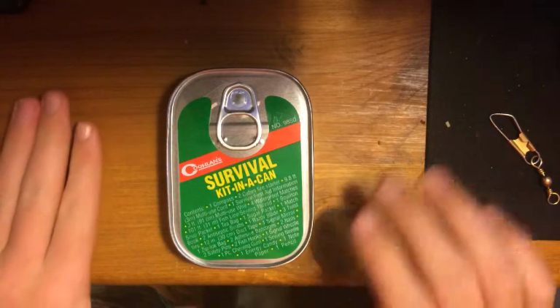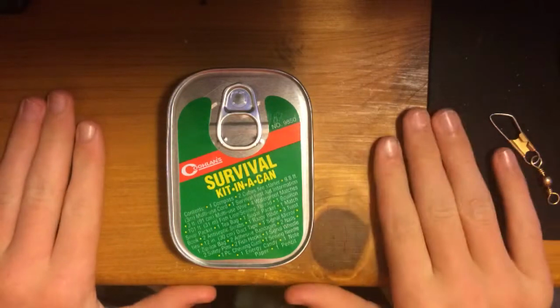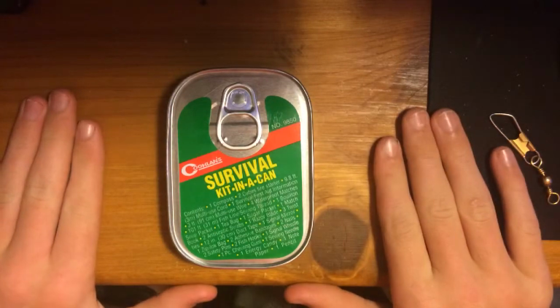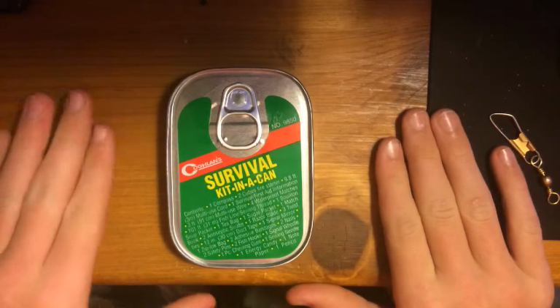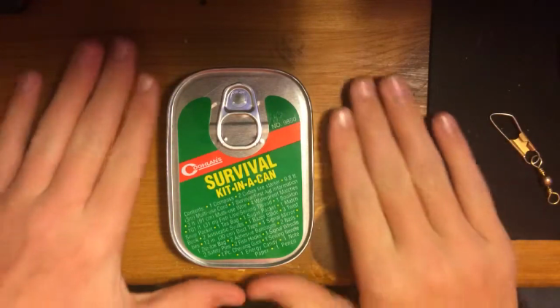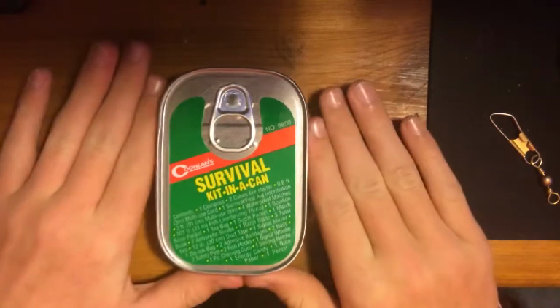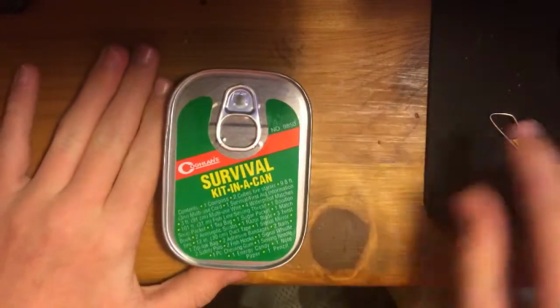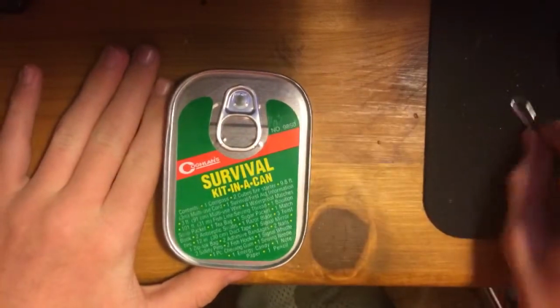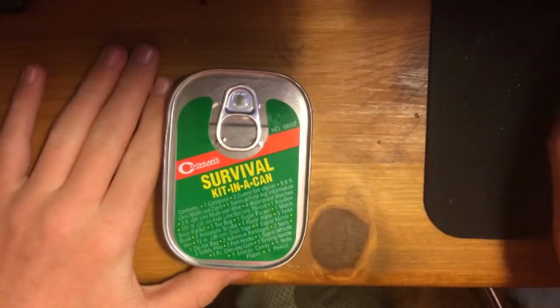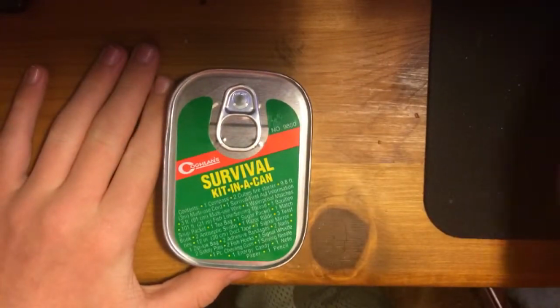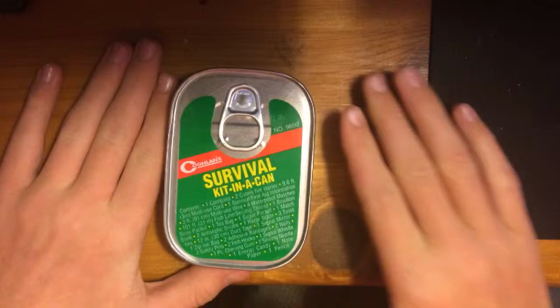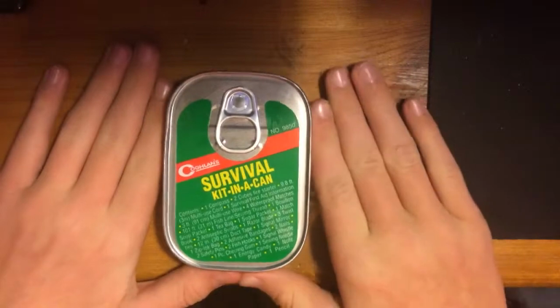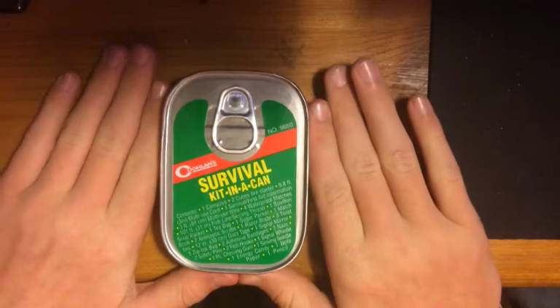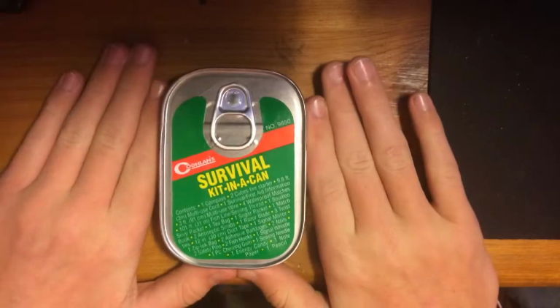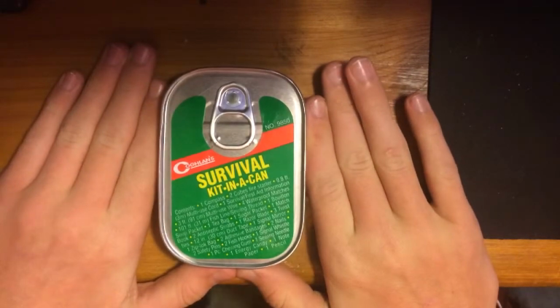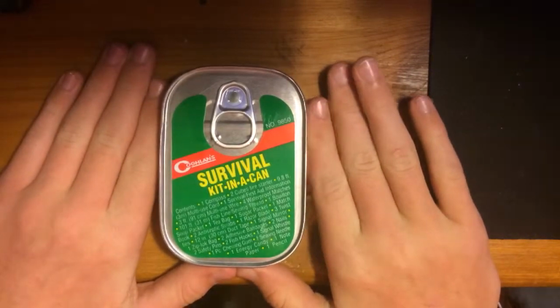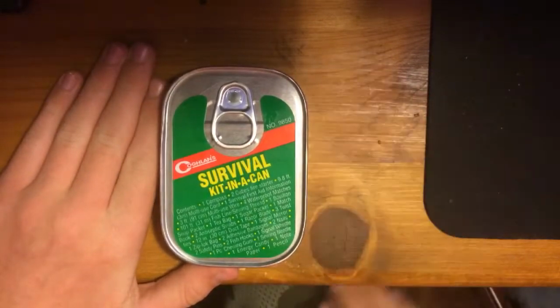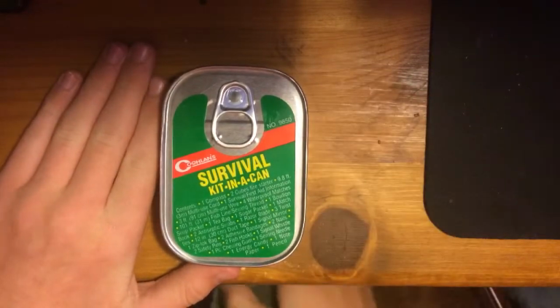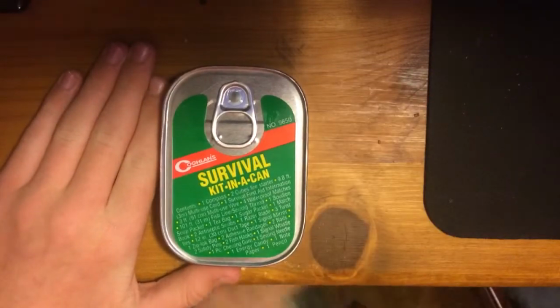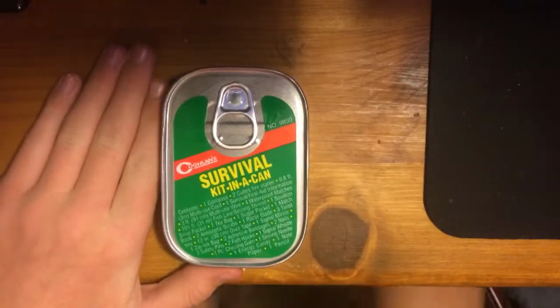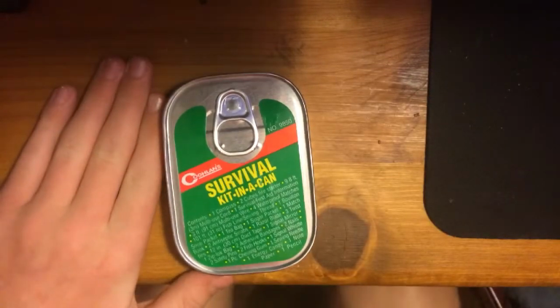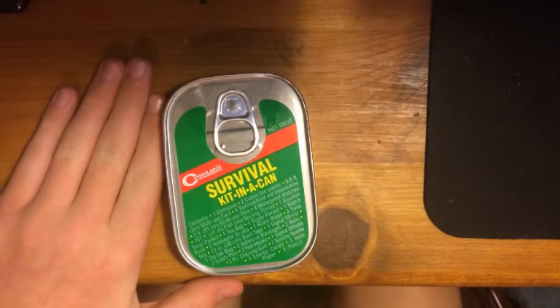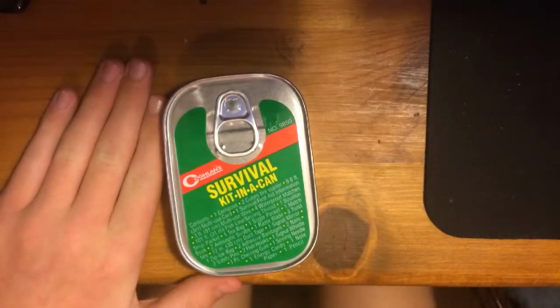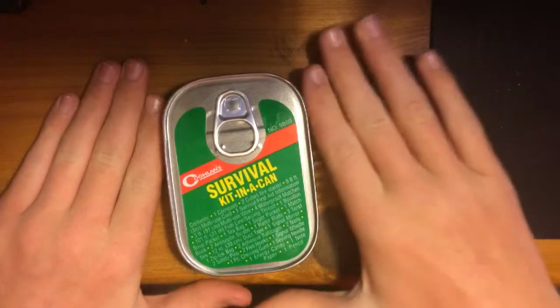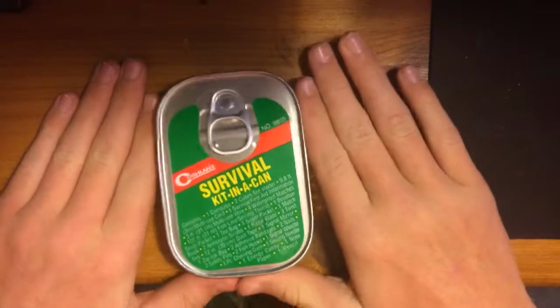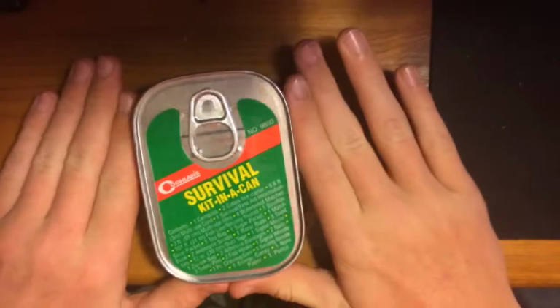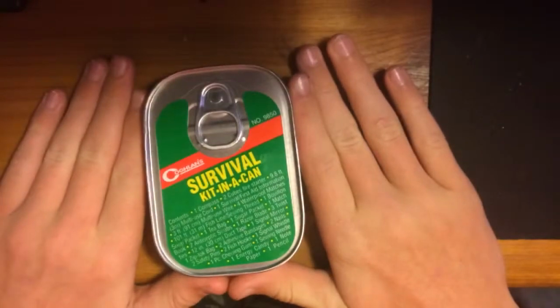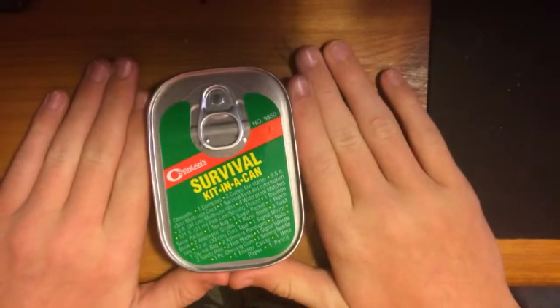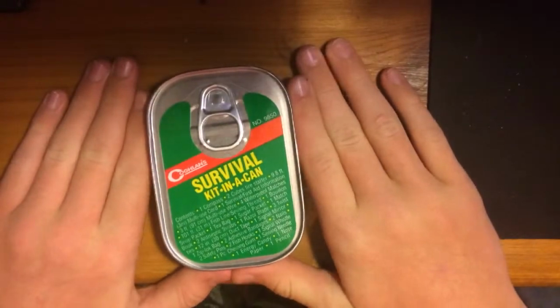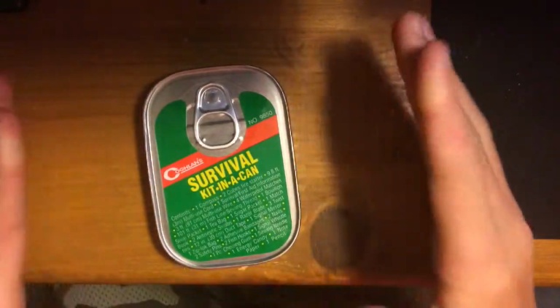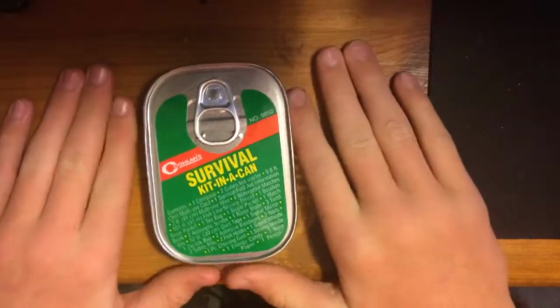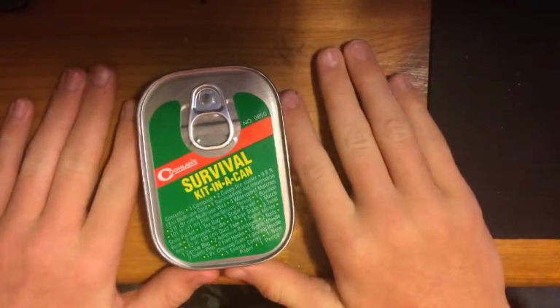Hello guys, today we're going over the survival kit in a can. I was at Academy looking at some of their hiking stuff and I saw this survival kit in a can, so I decided to give it a shot.